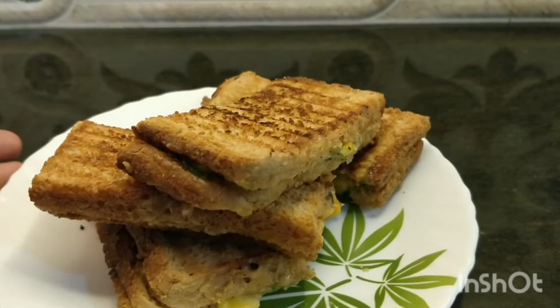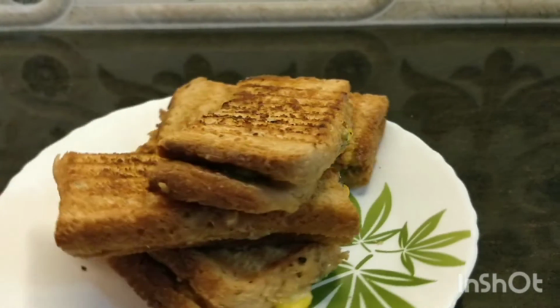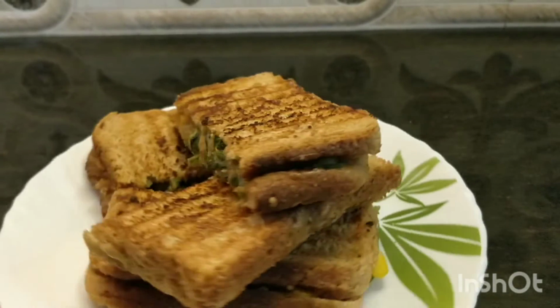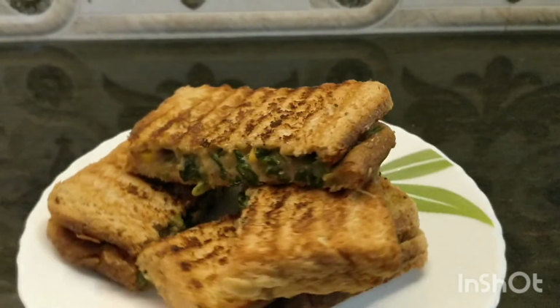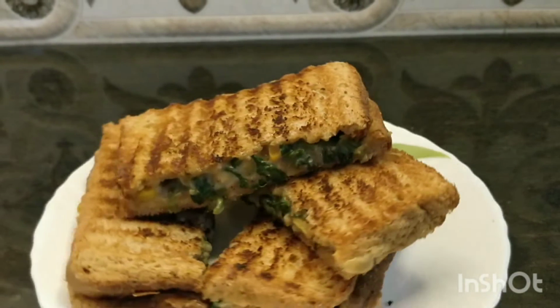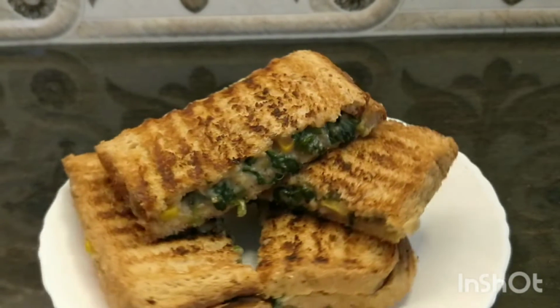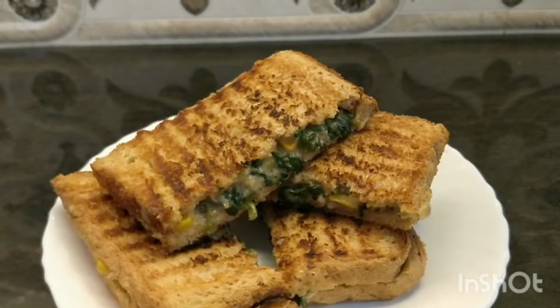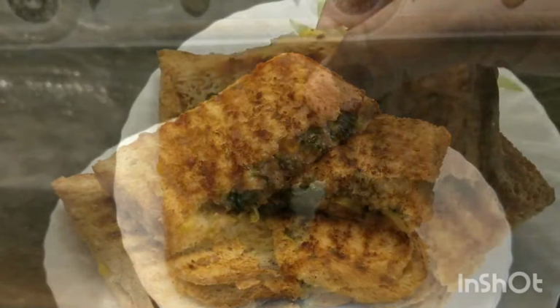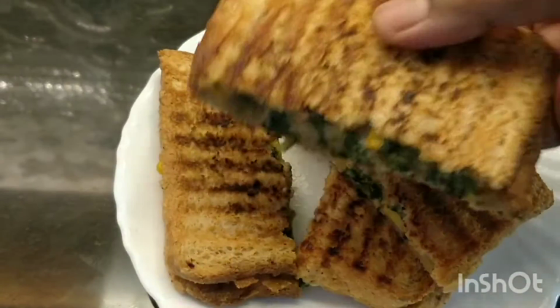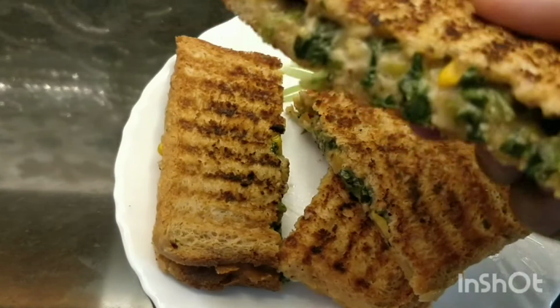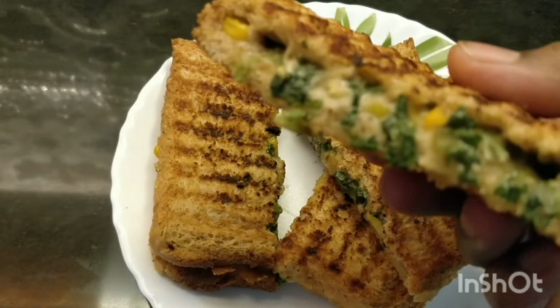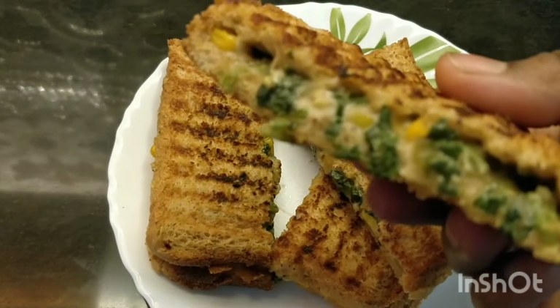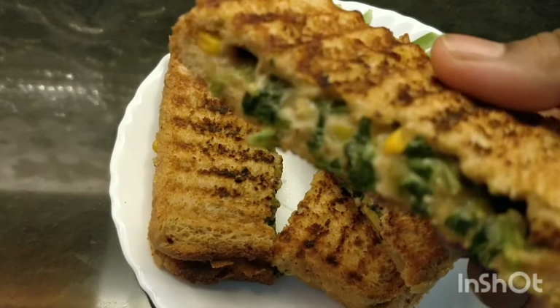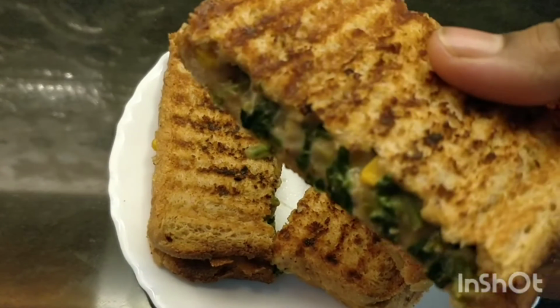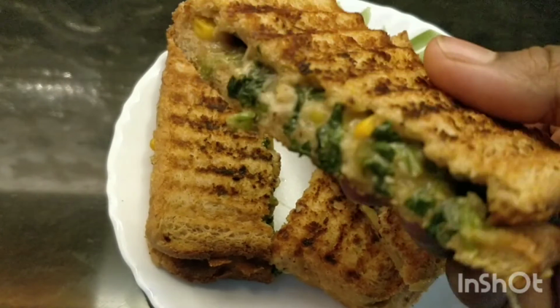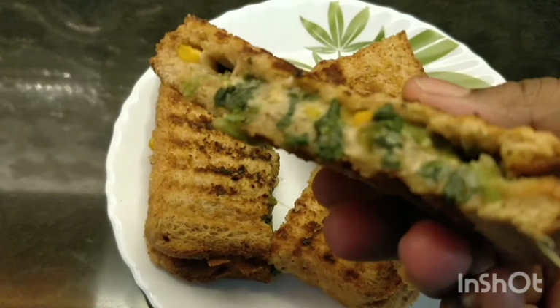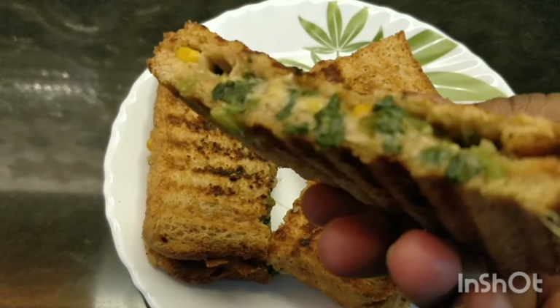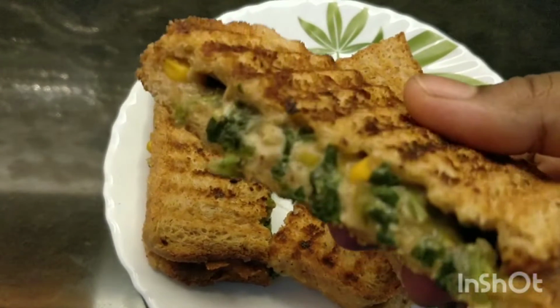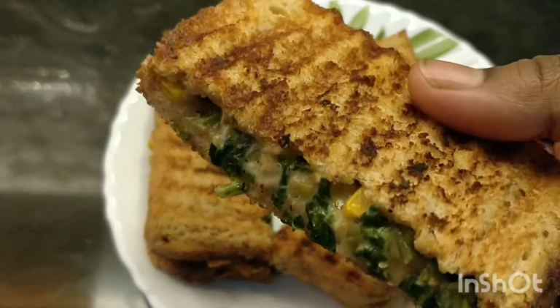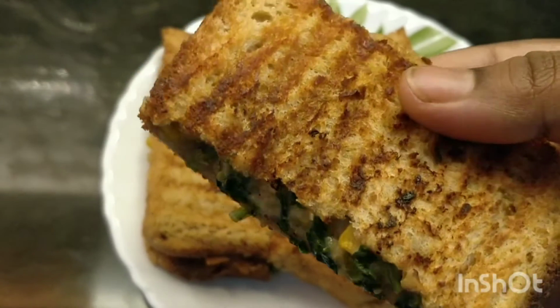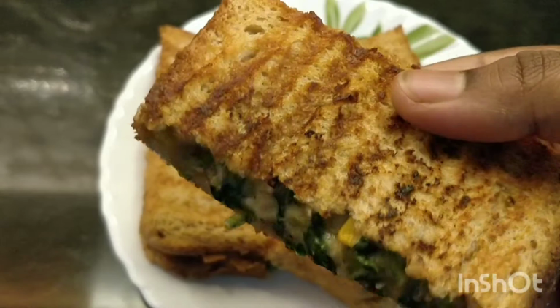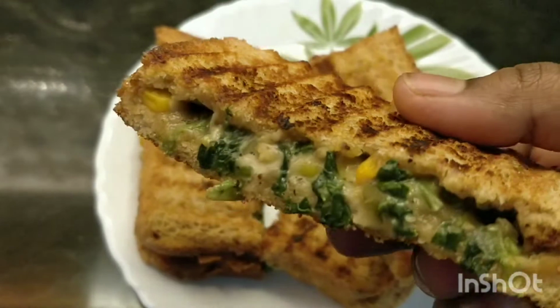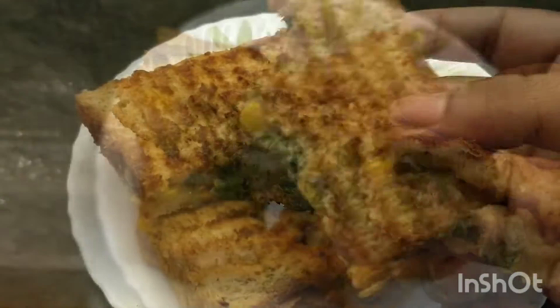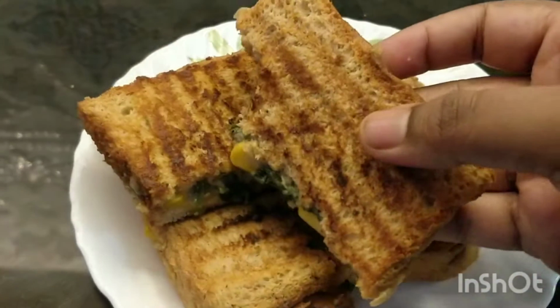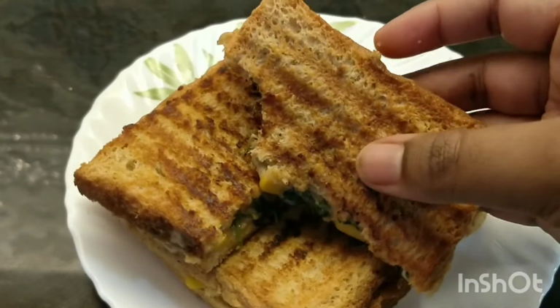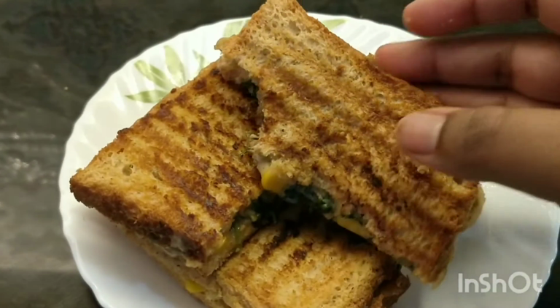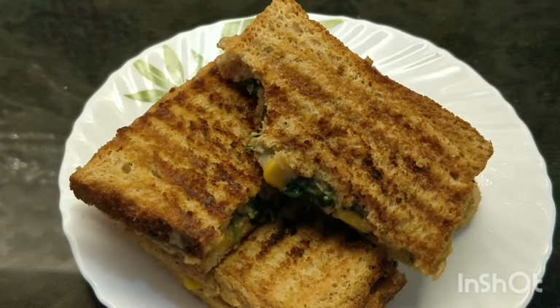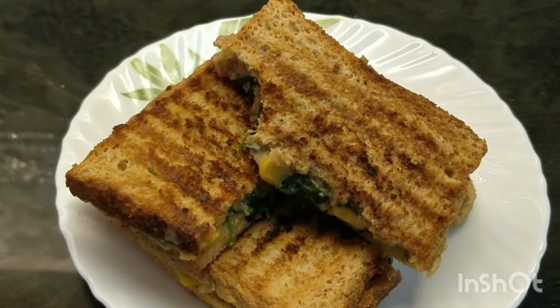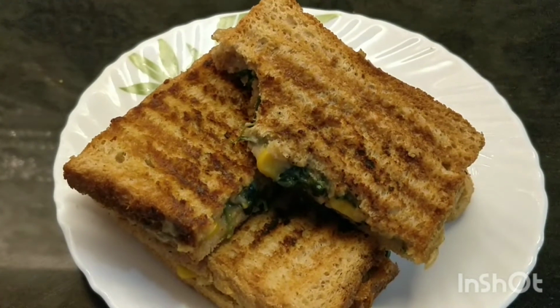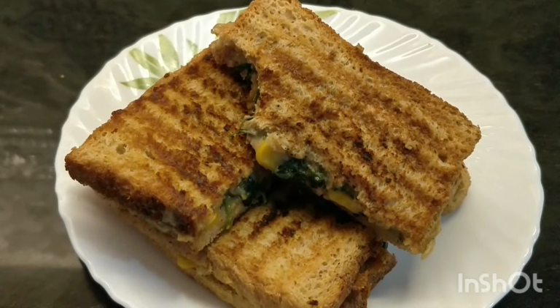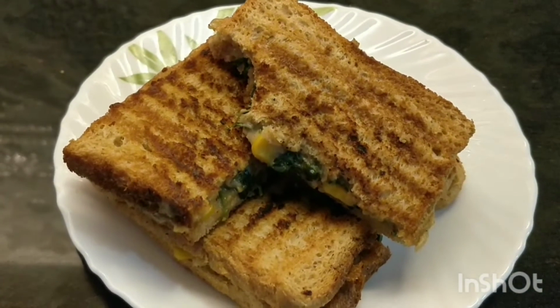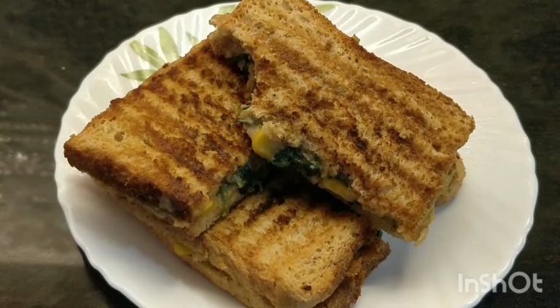Sandwiches are something which we all enjoy and today's one is a special corn spinach sandwich. You can prepare this anytime during your day and enjoy with your tea and coffee, or it can also be packed as a kids' lunch box. So without any further delay, let's get started.